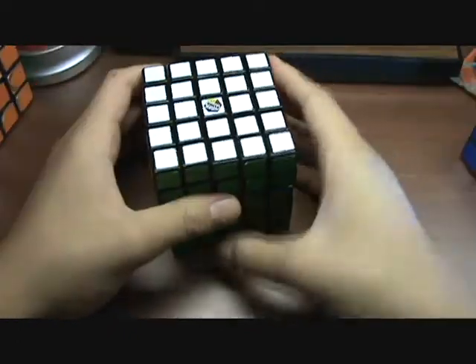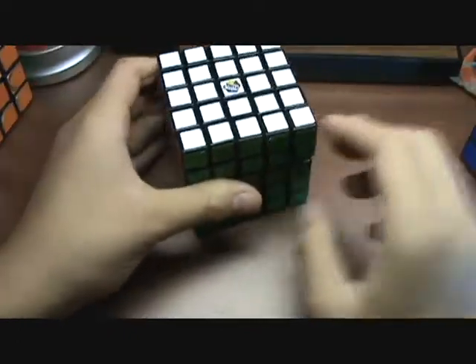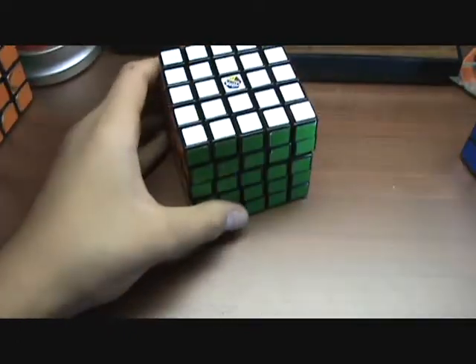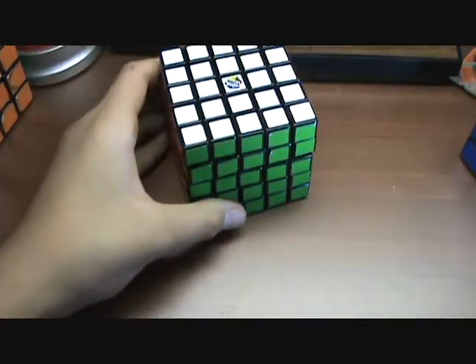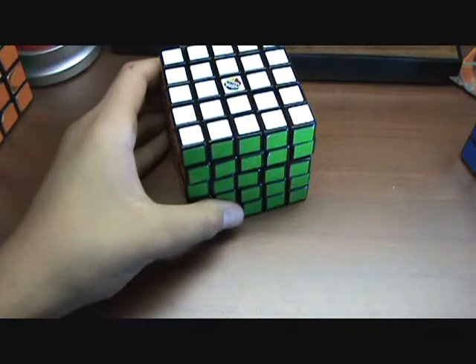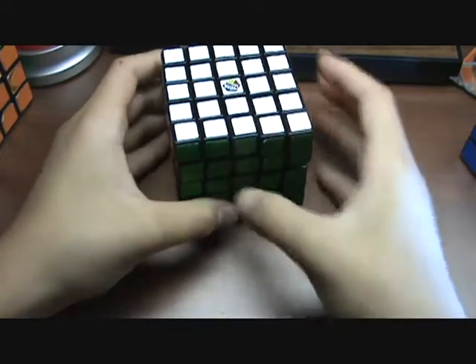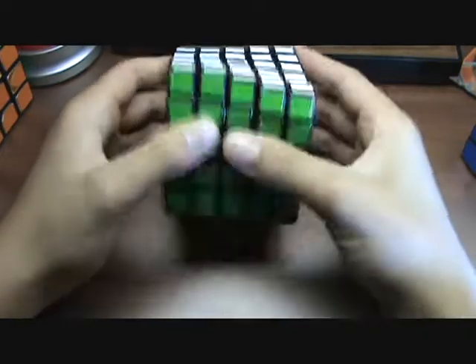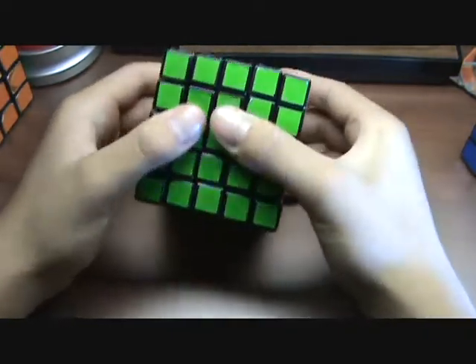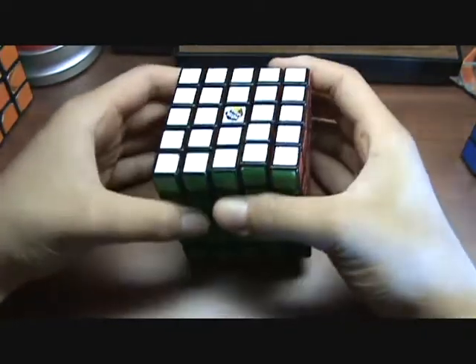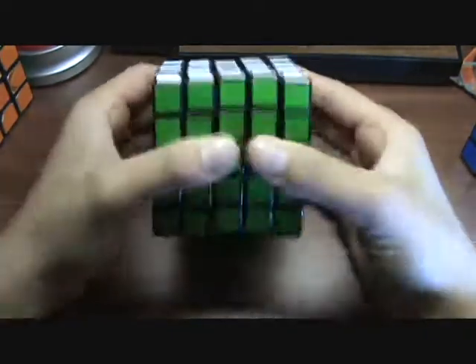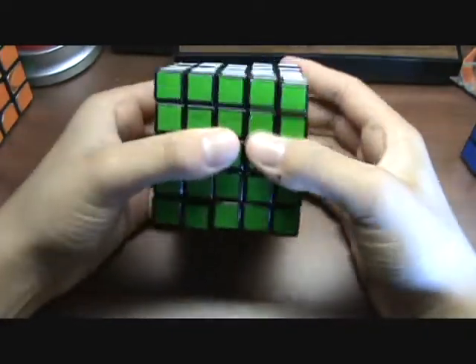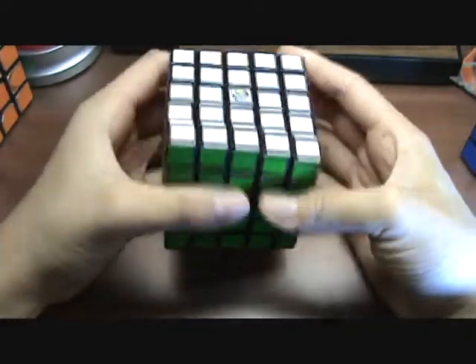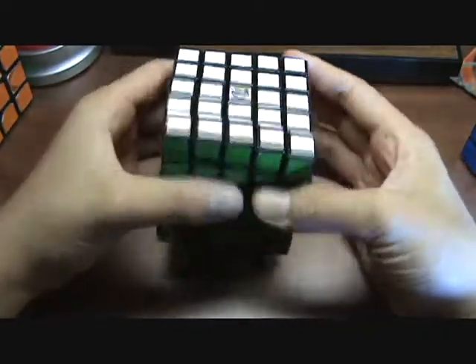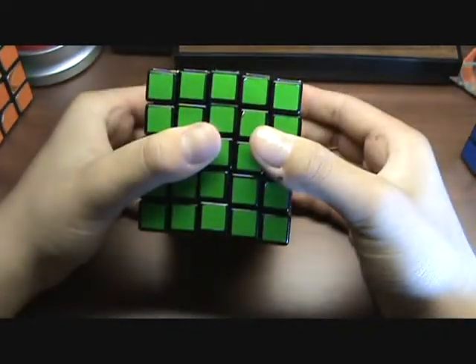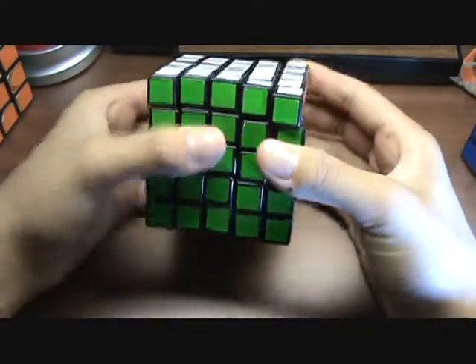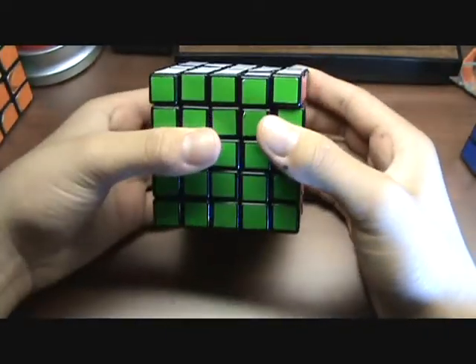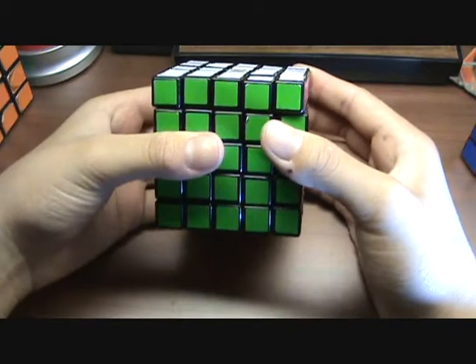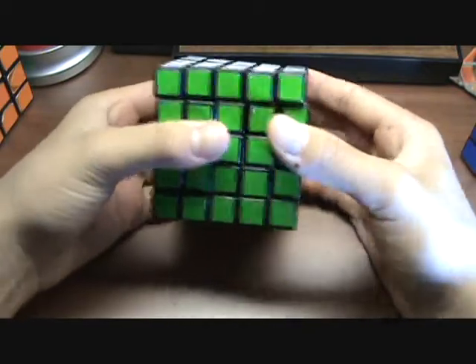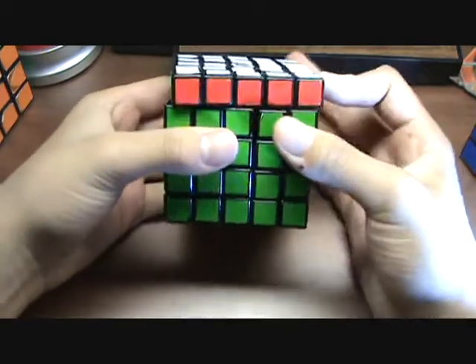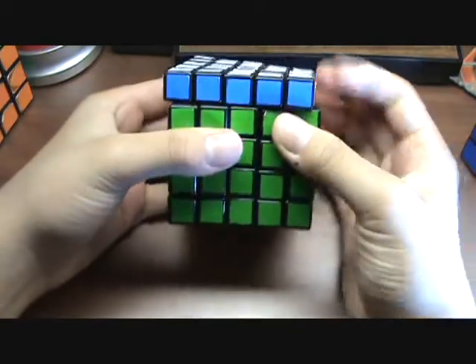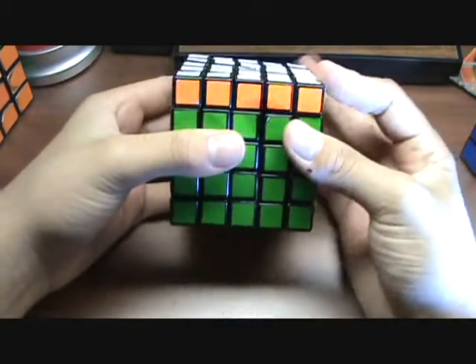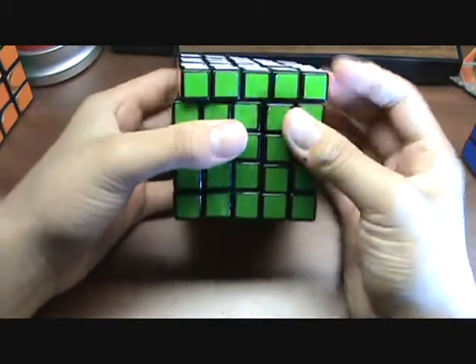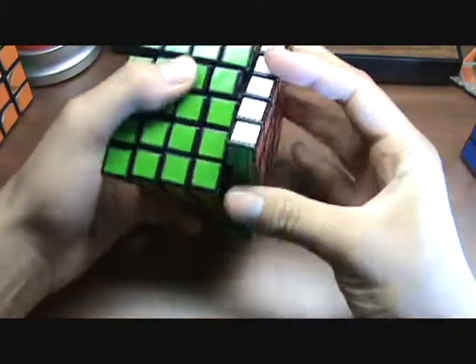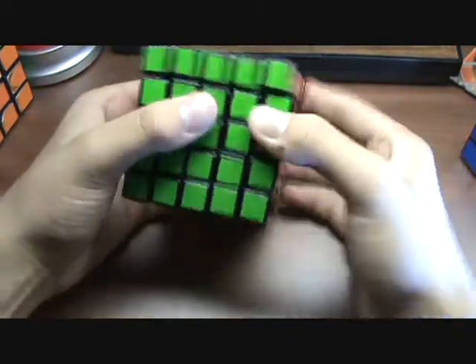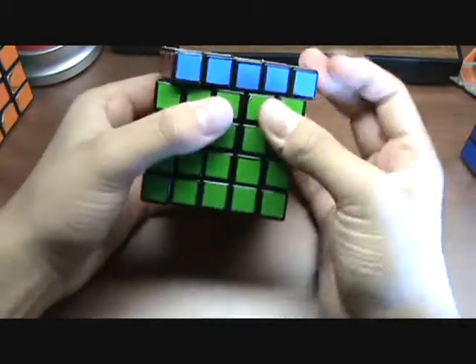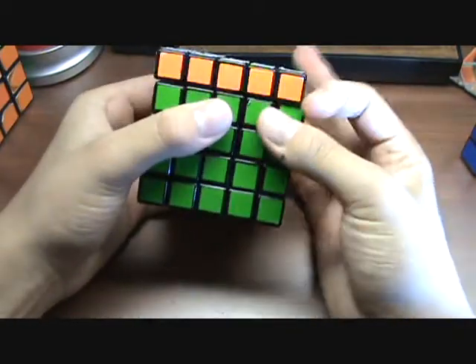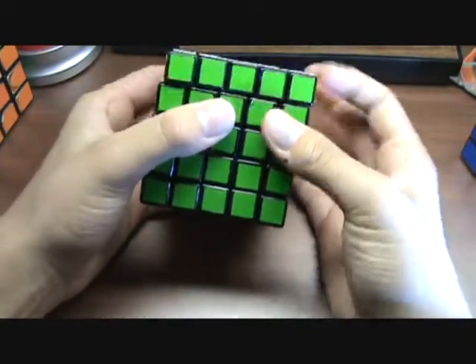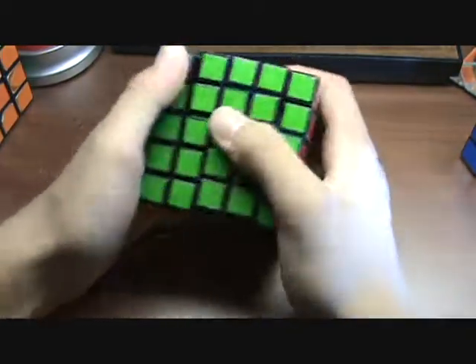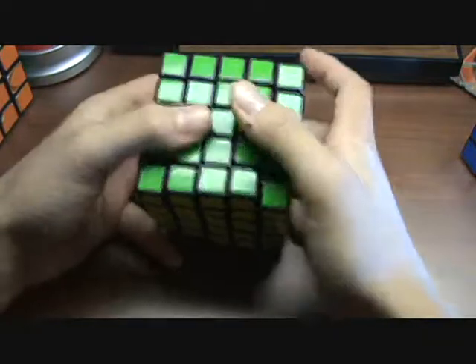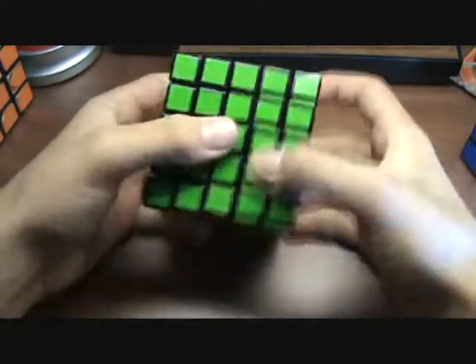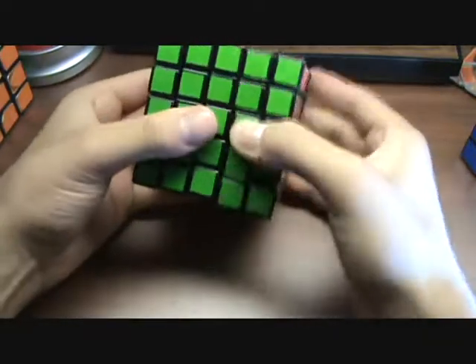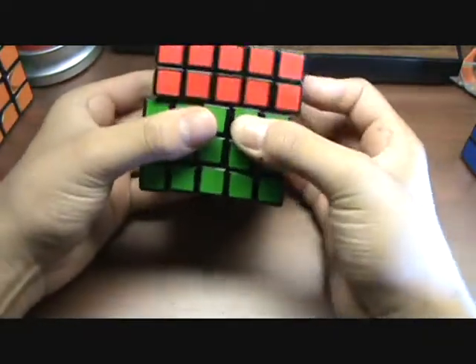I assume that you all know how to mix up your Rubik's 5x5 like a 3x3 by twisting the outer layers only and mixing it up, or just twisting the inner layers.